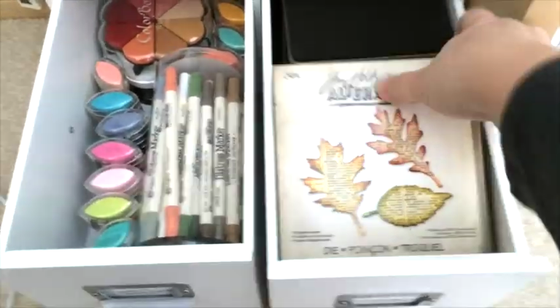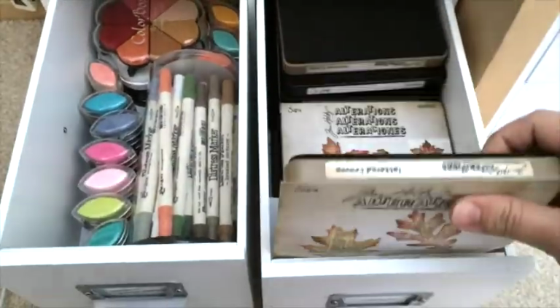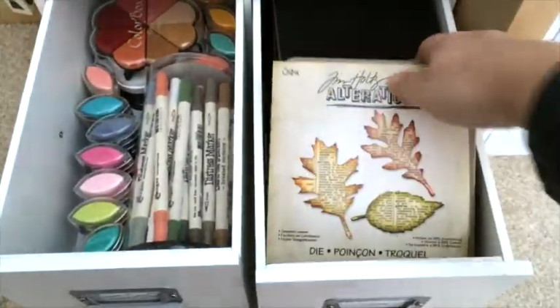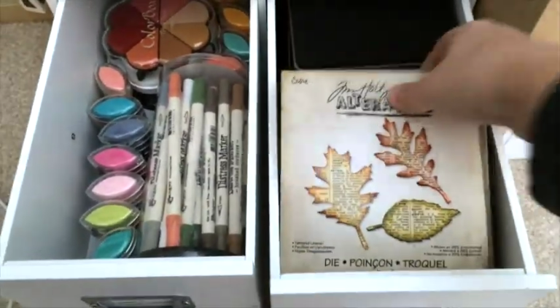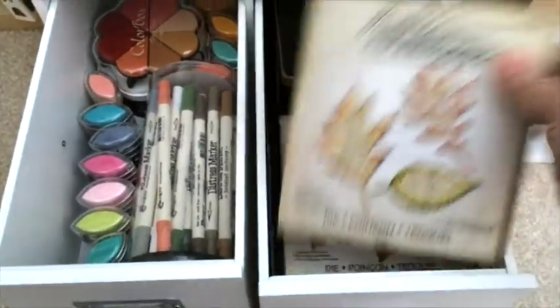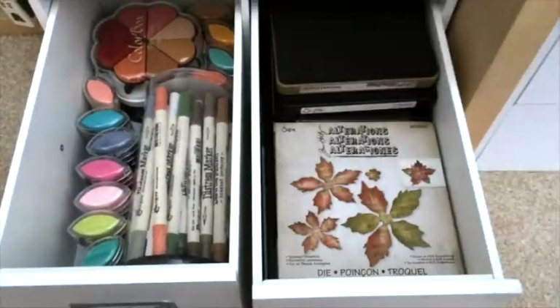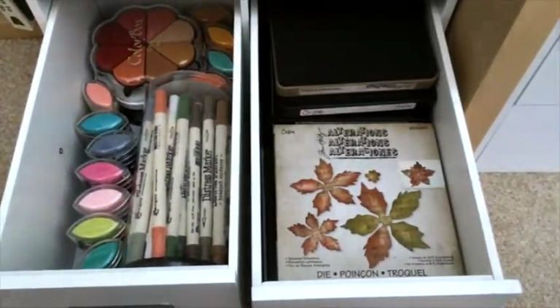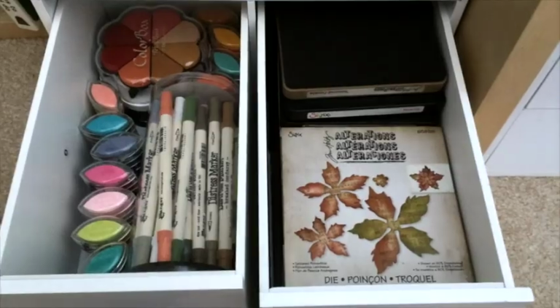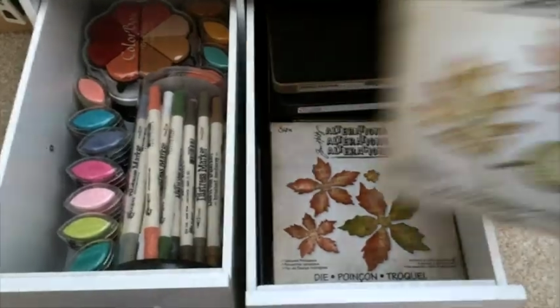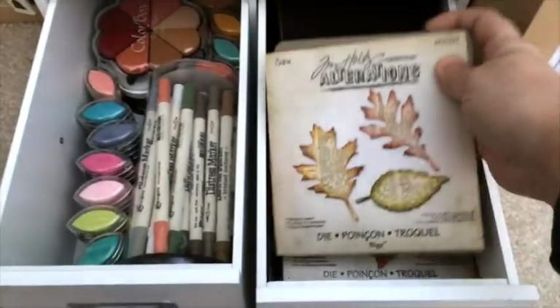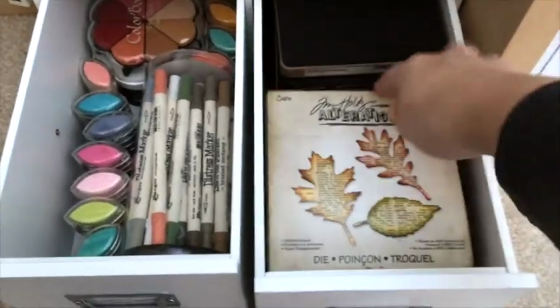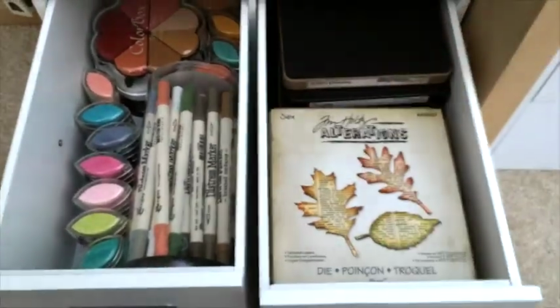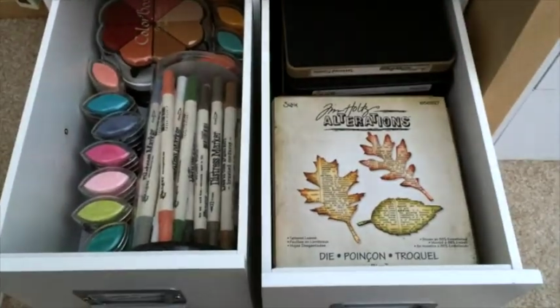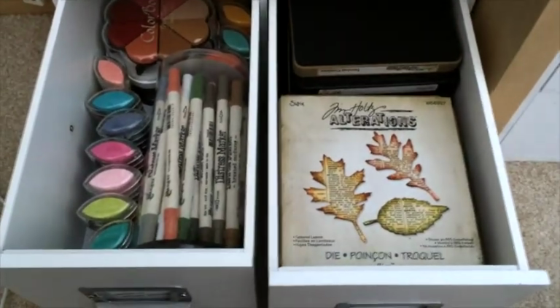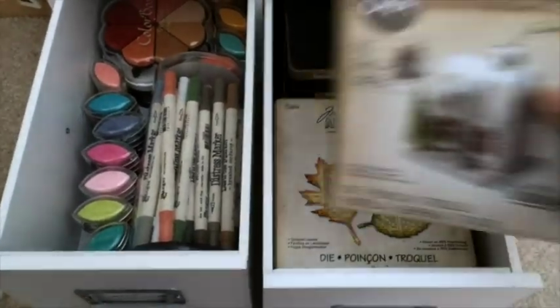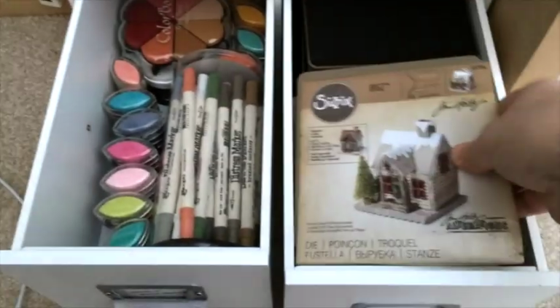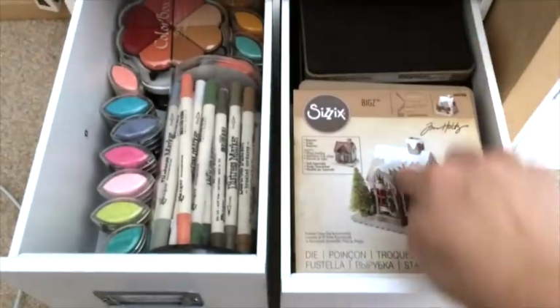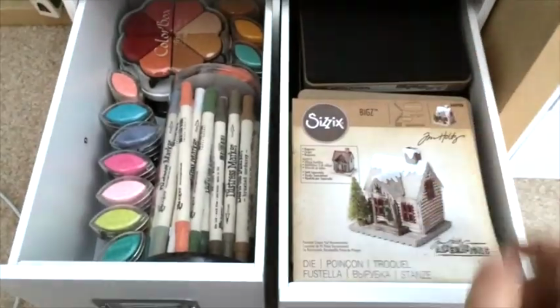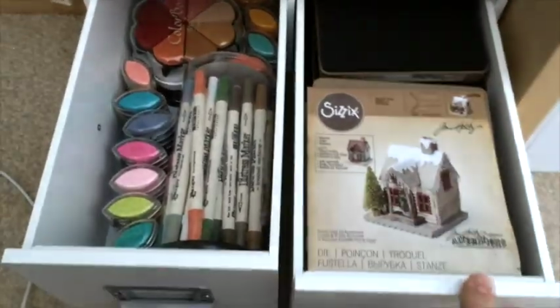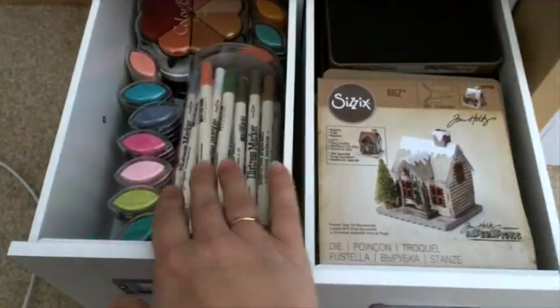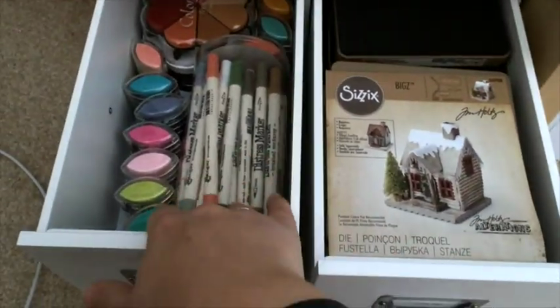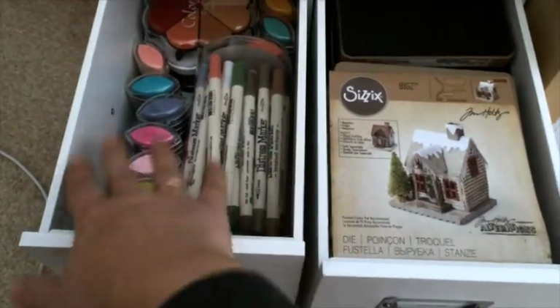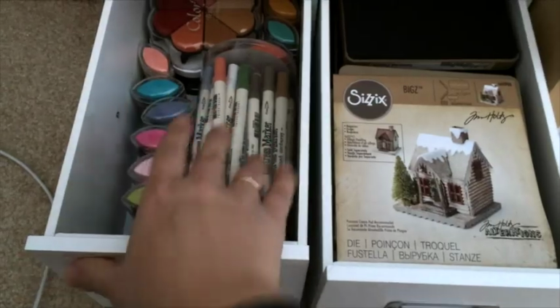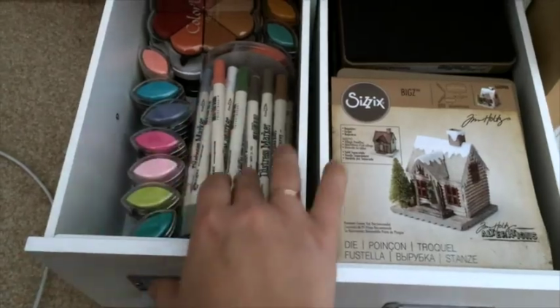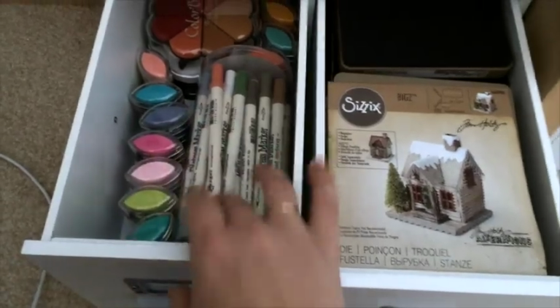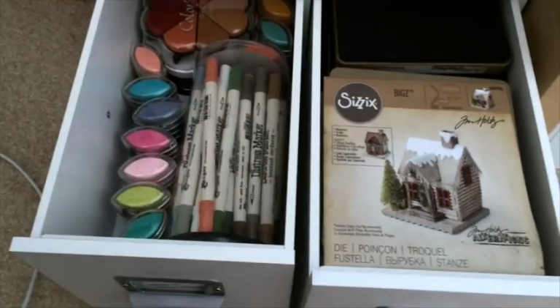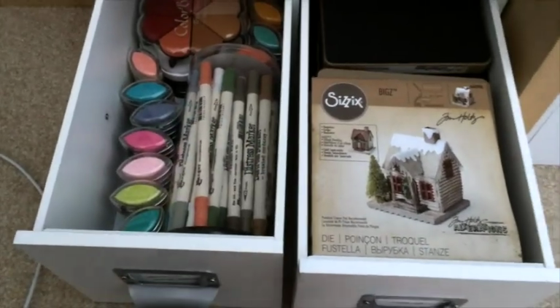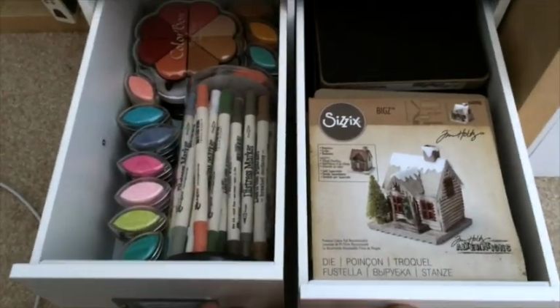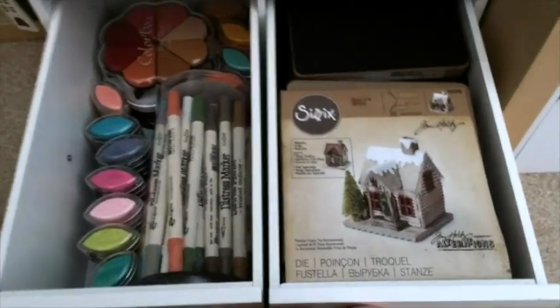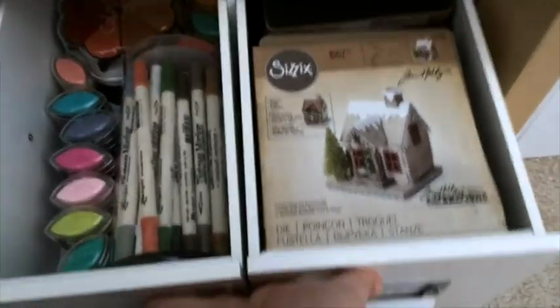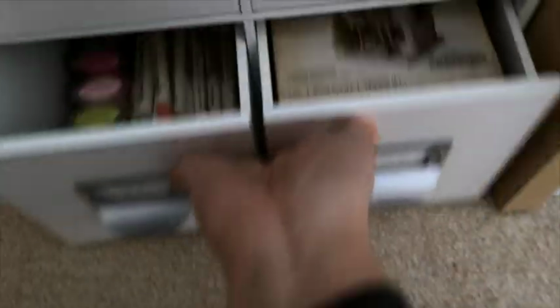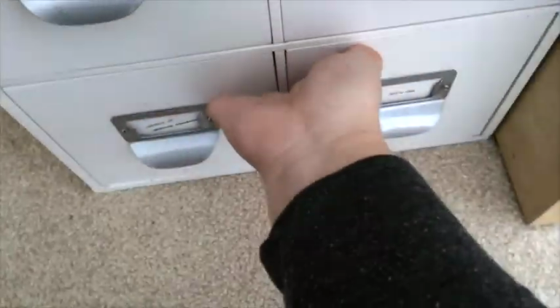Let's see the next two drawers. Here you can see some more Sizzix dies — I store the ones I use more often on top. Here's my favorite poinsettia. The other drawer has Colorbox inks and also the Distress markers.